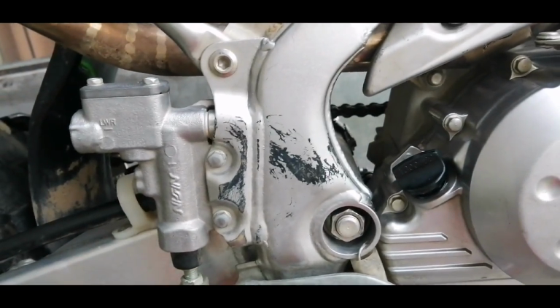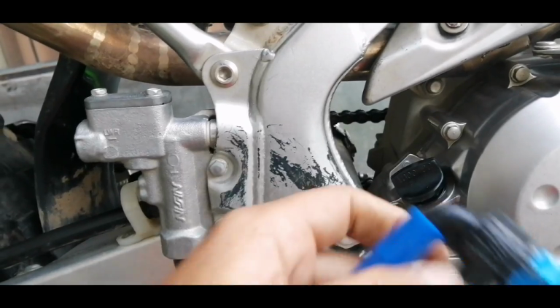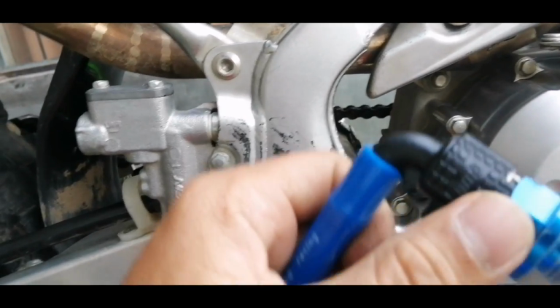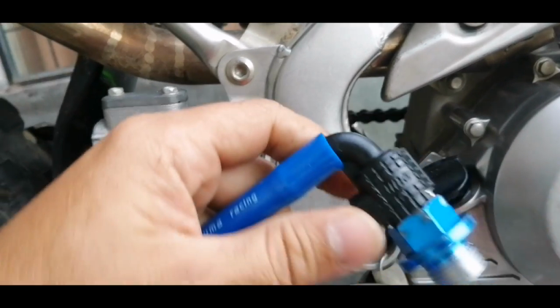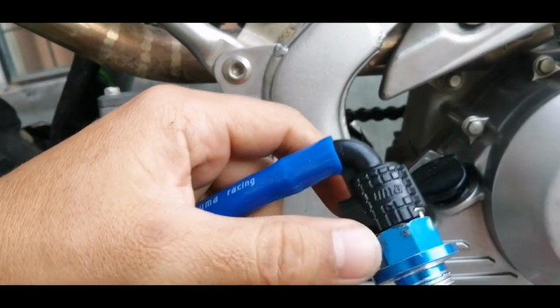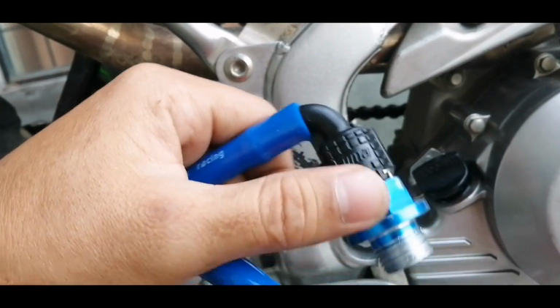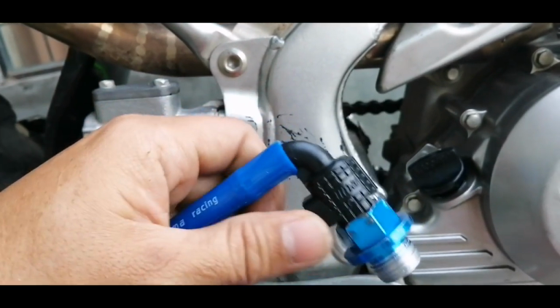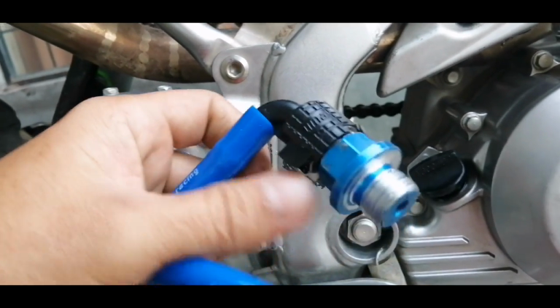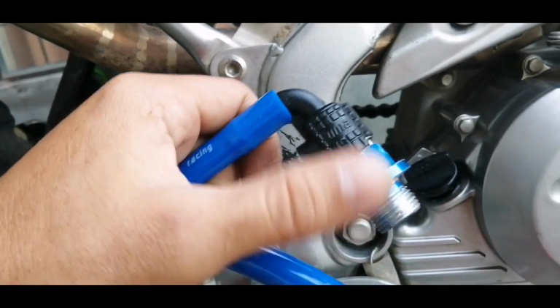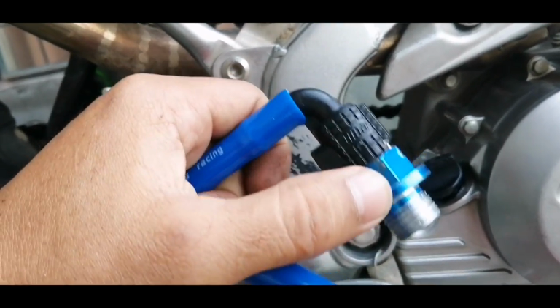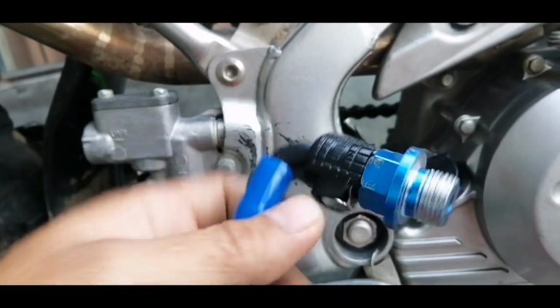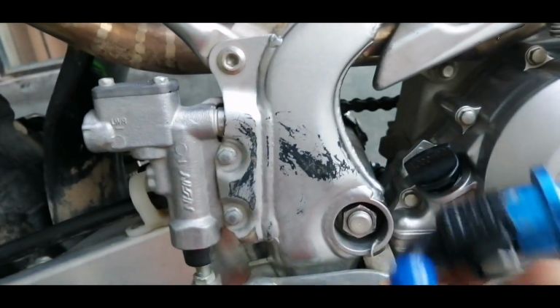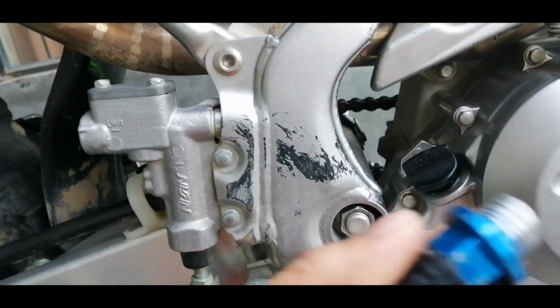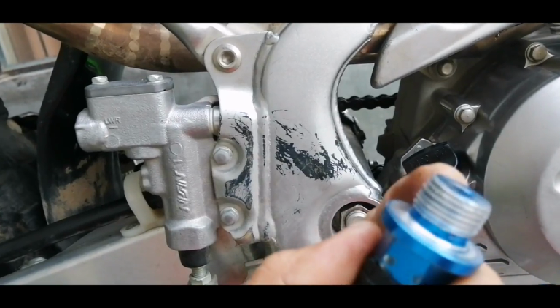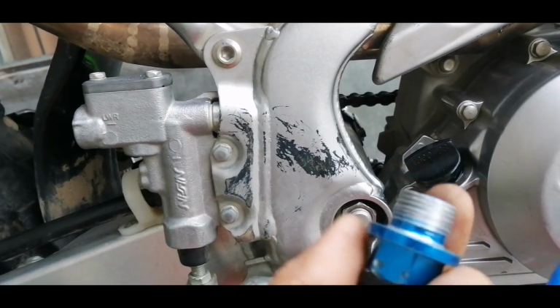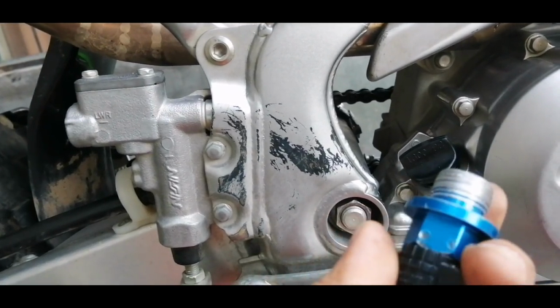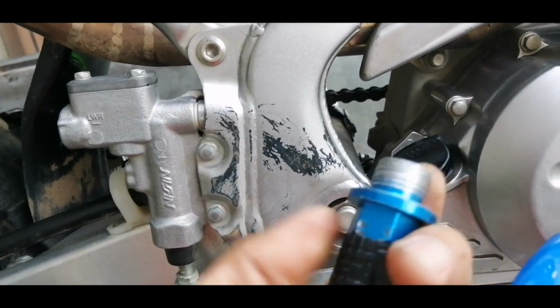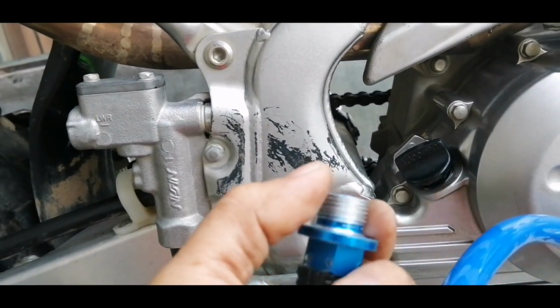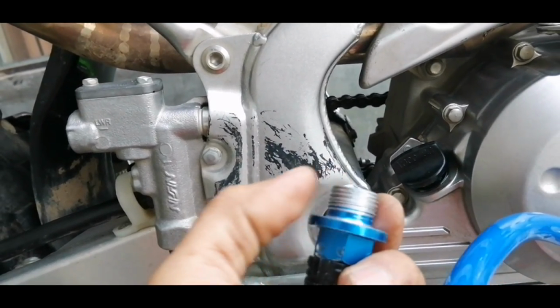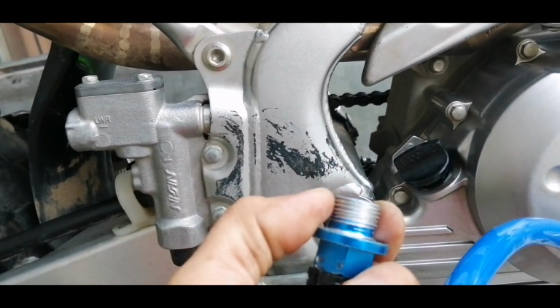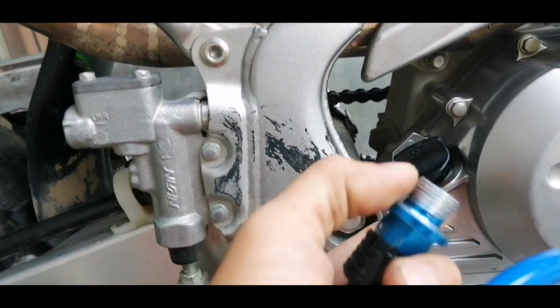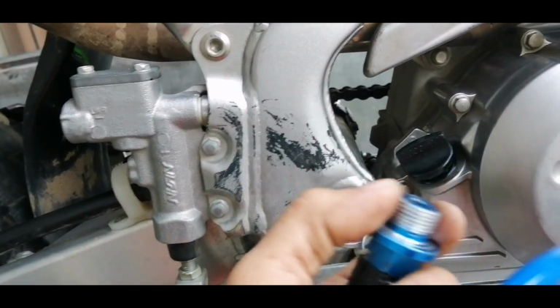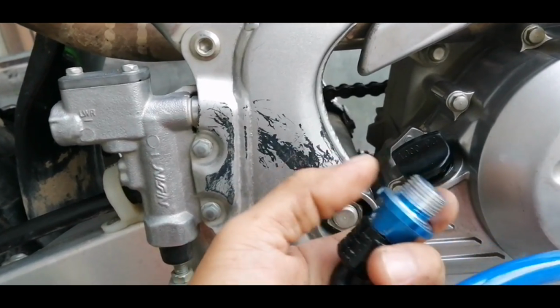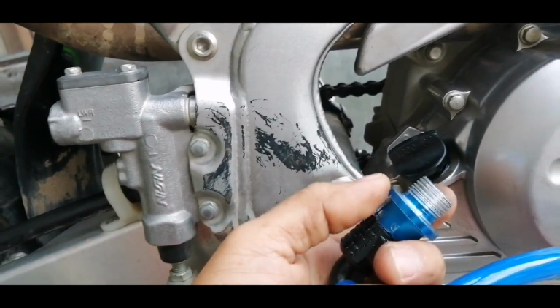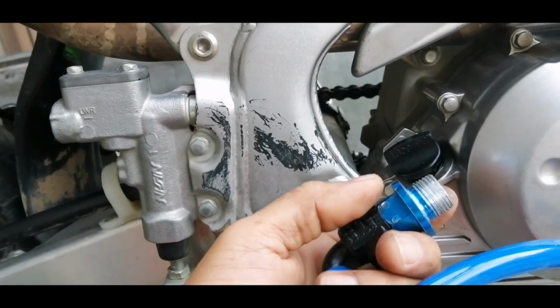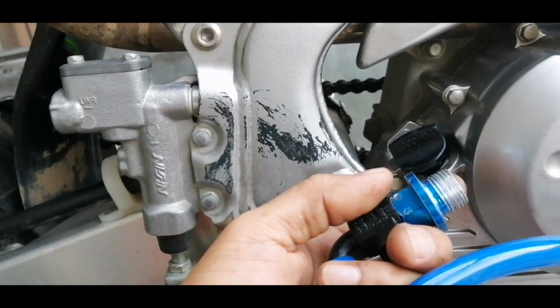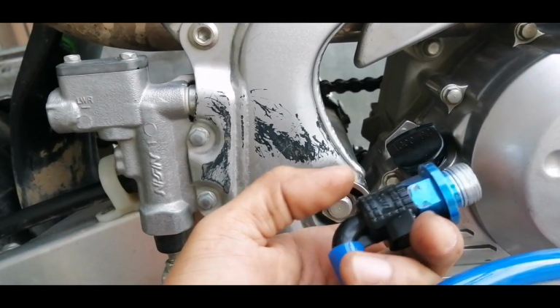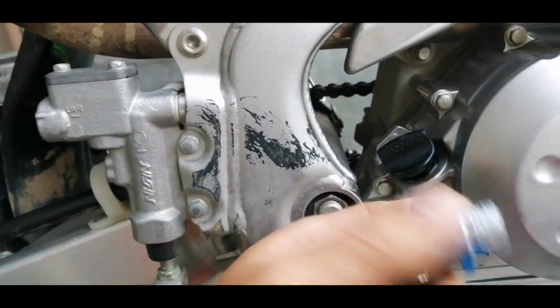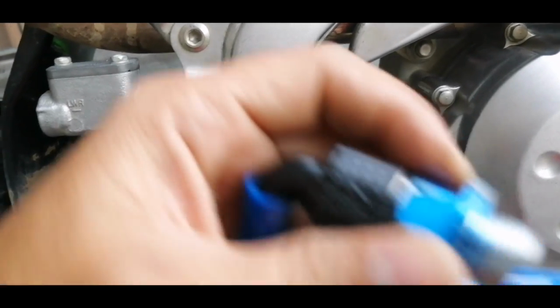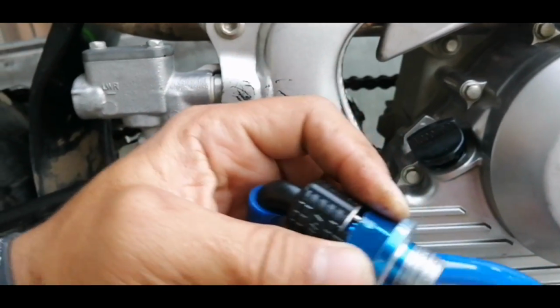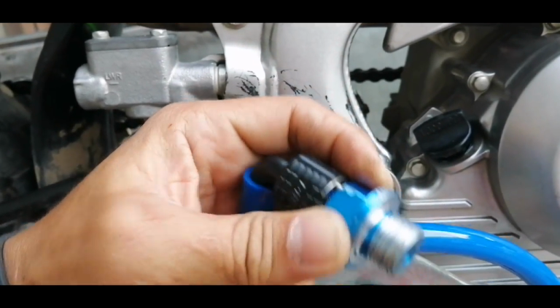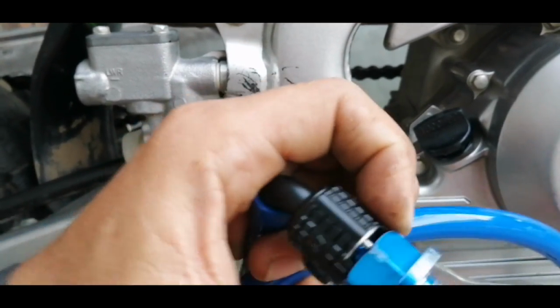So, hindi ko kagad ito nakabit, mga kabram. Actually, last year ko pa ito nabili. Kasi pinamachine shop ko ito — iba pala ang thread na ating KLX. Isa sa mga race bike. So, ito kasi pang racing ito eh. Race bike.